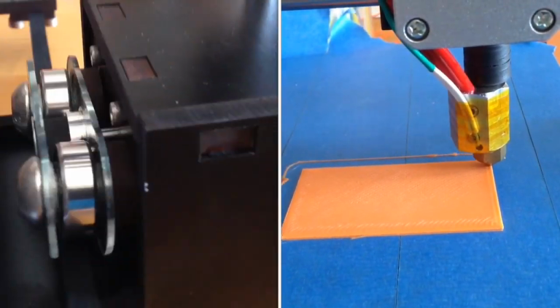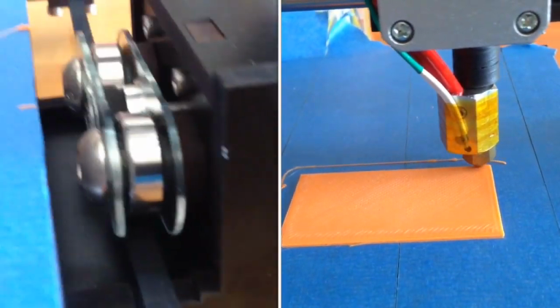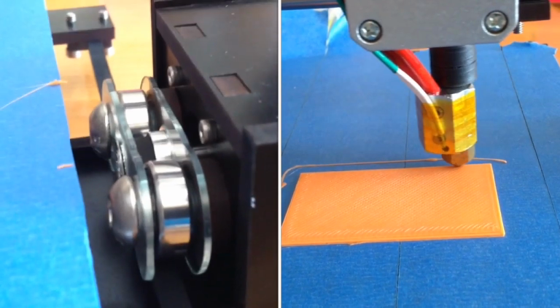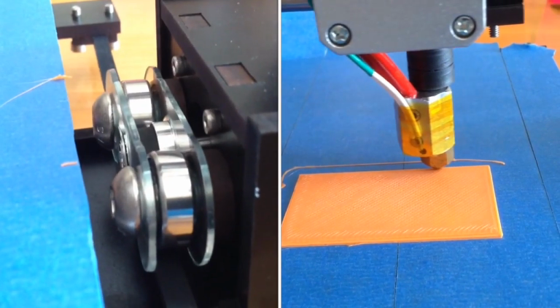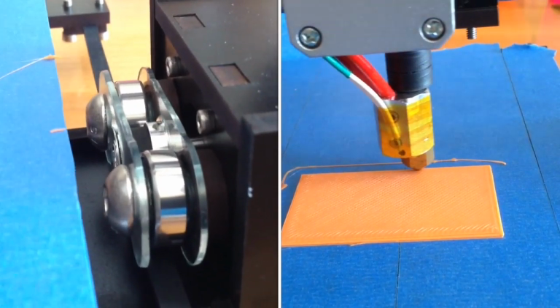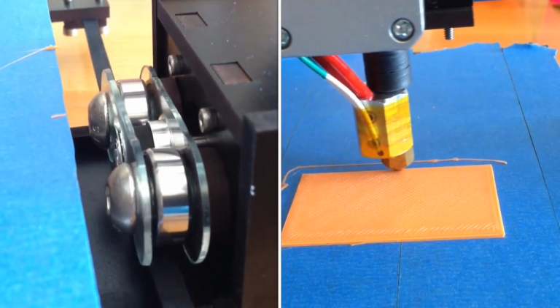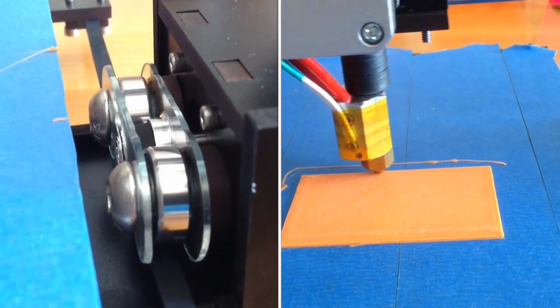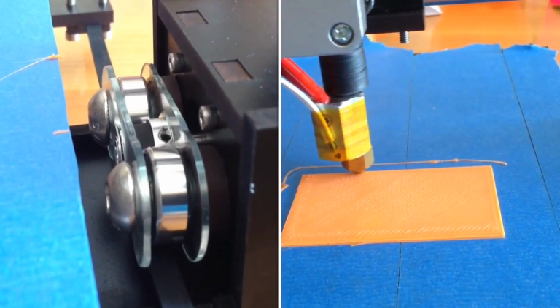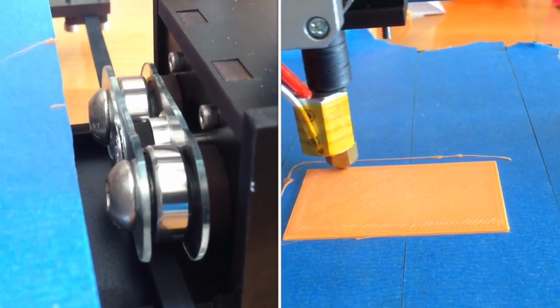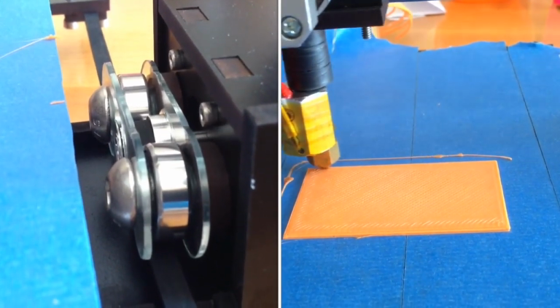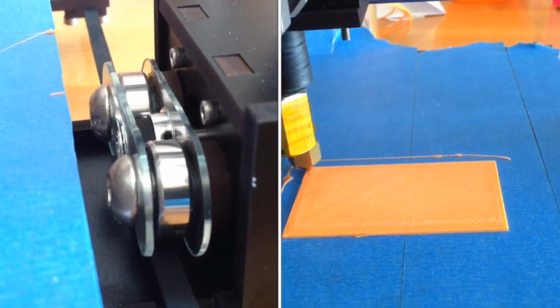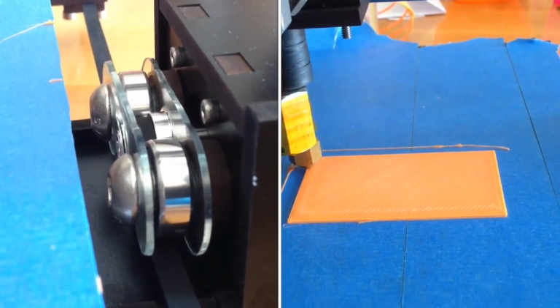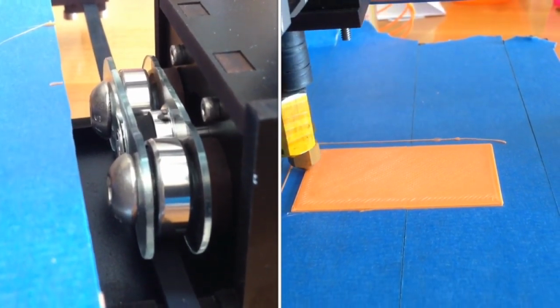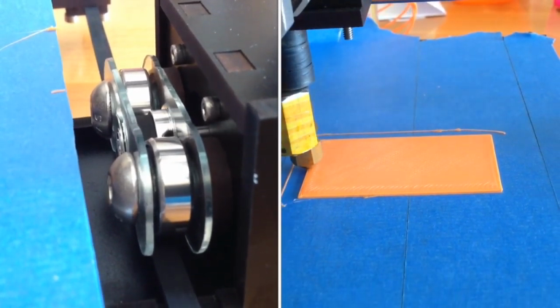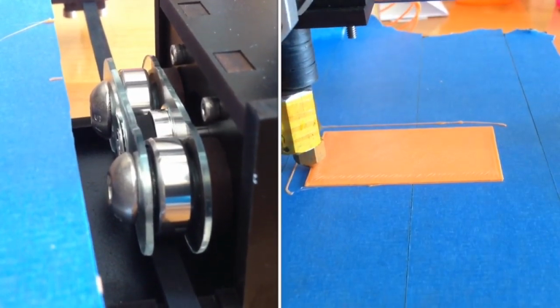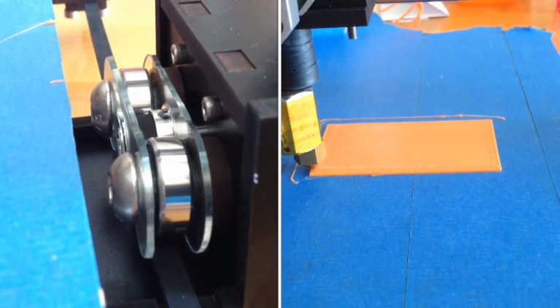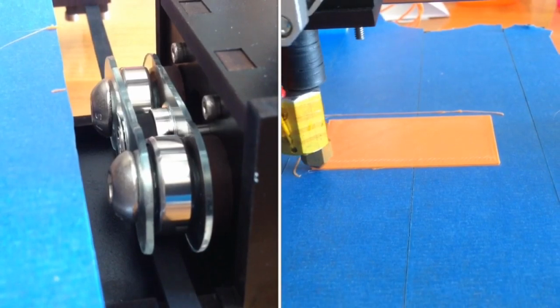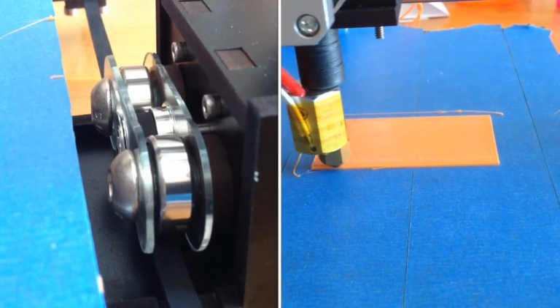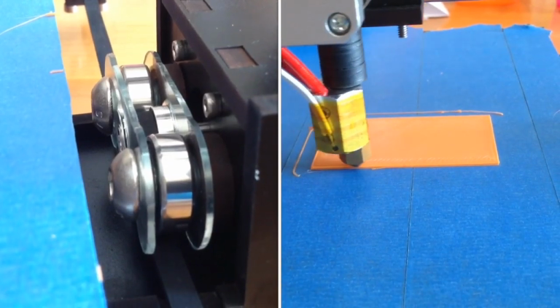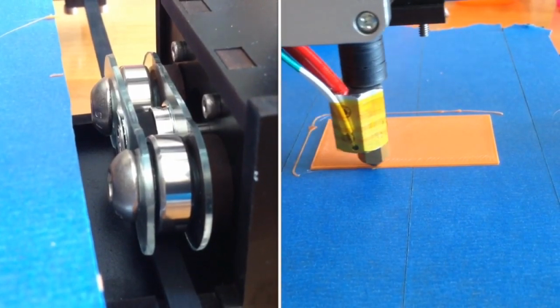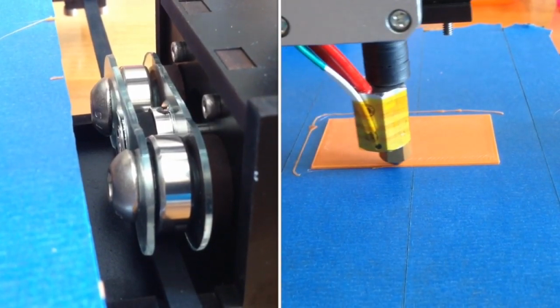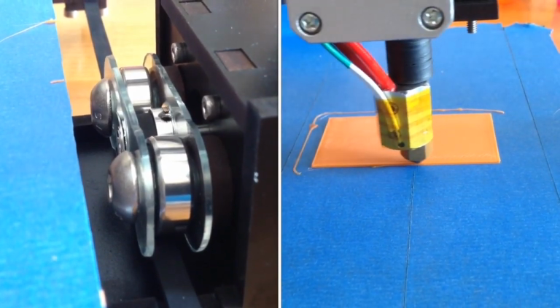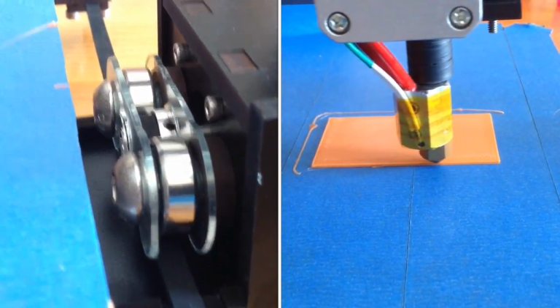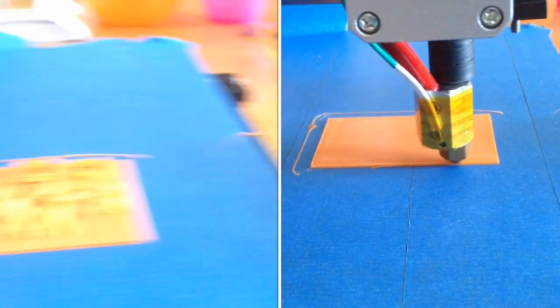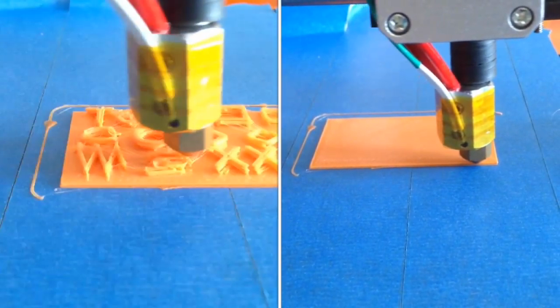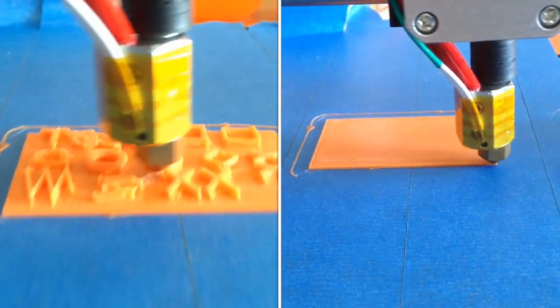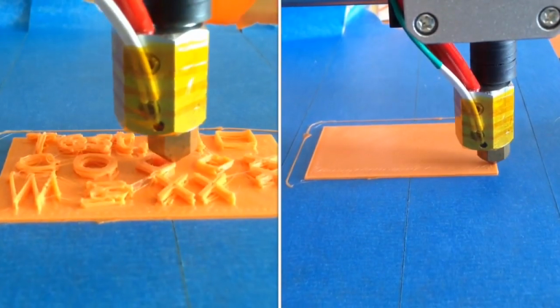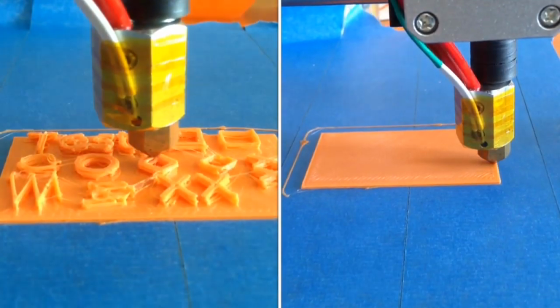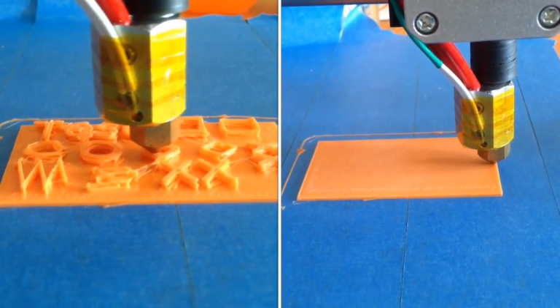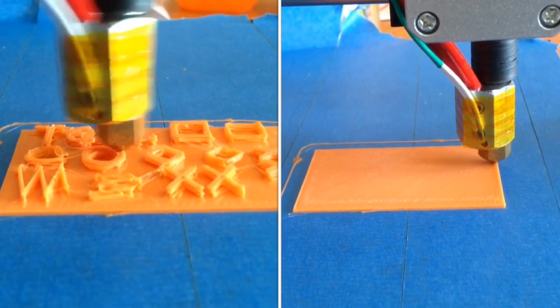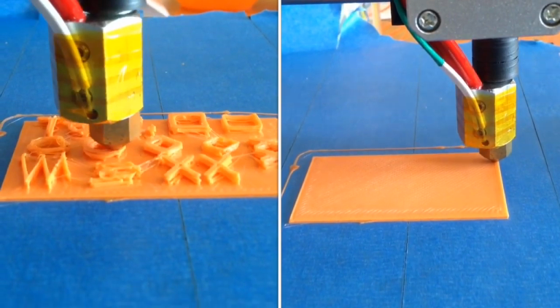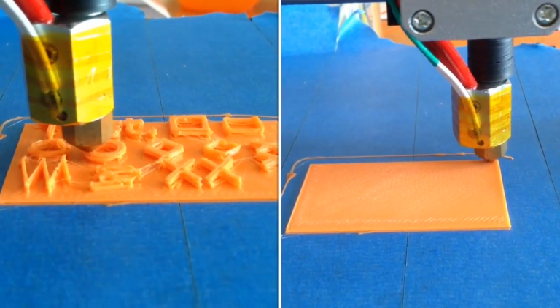The culprit is these bearings right here — there's quite a bit of slop and play in the ascender. So one of my first steps is going to be printing out a better replacement piece for that.